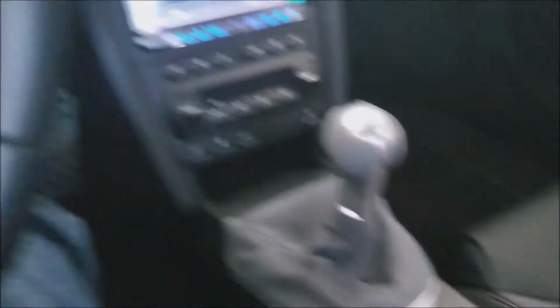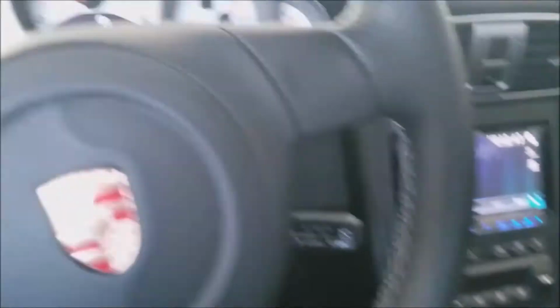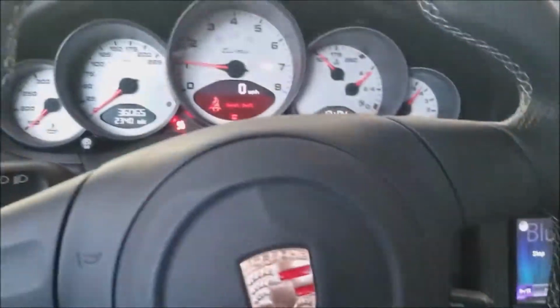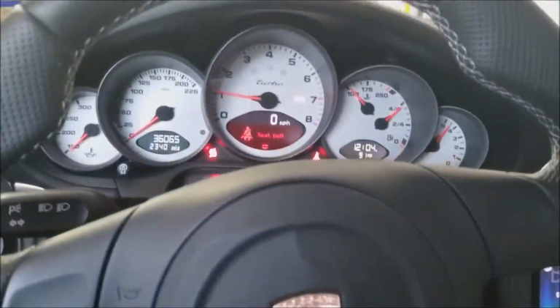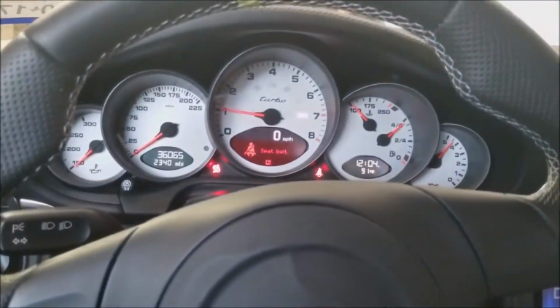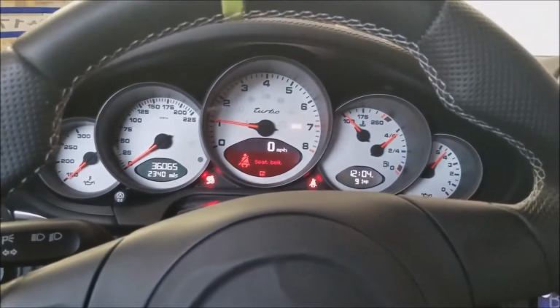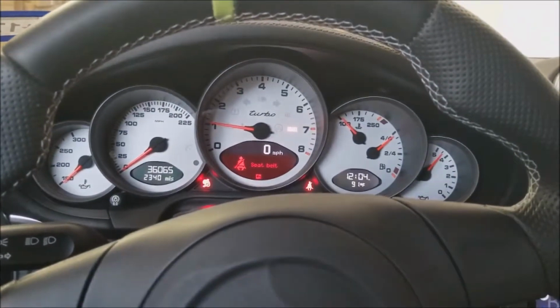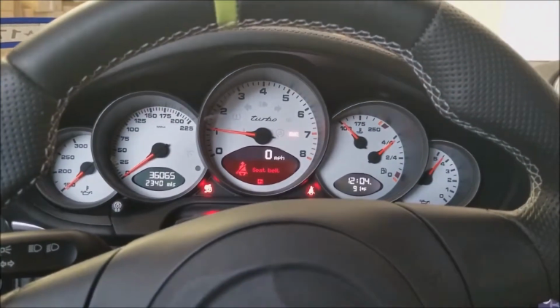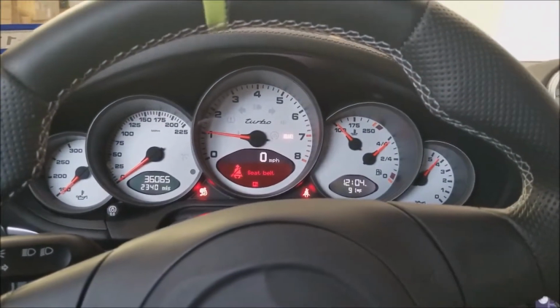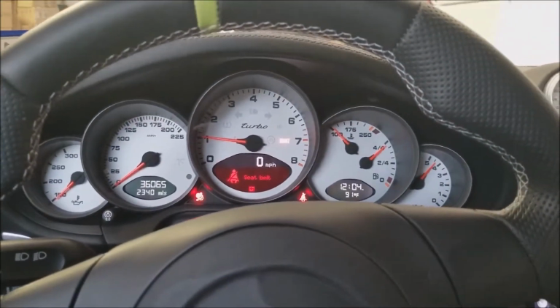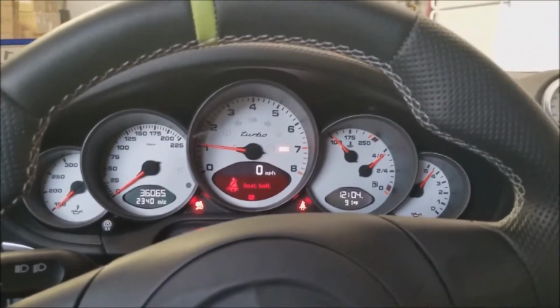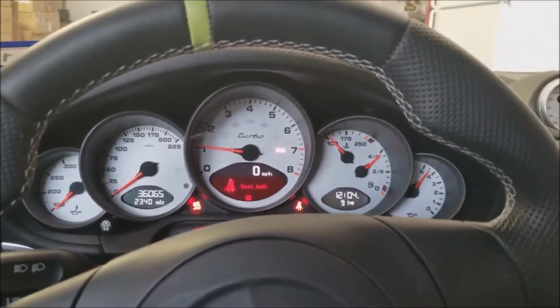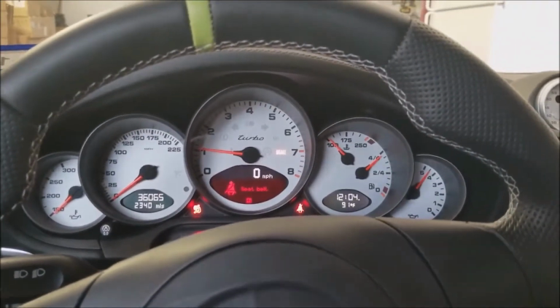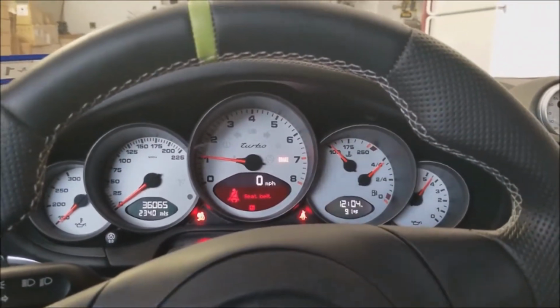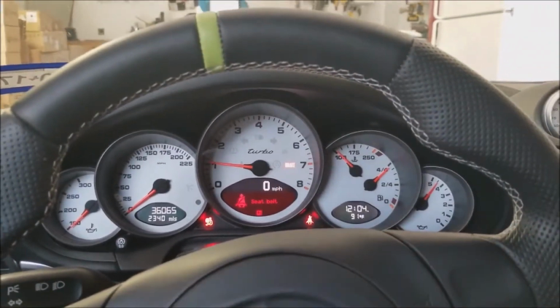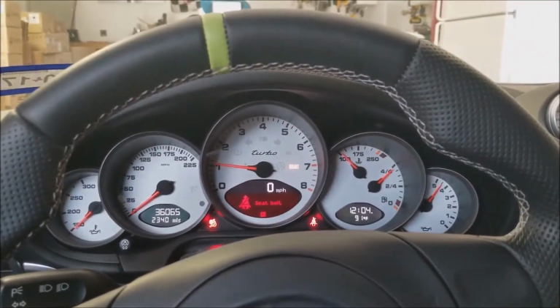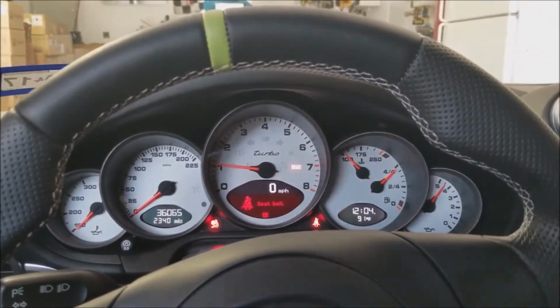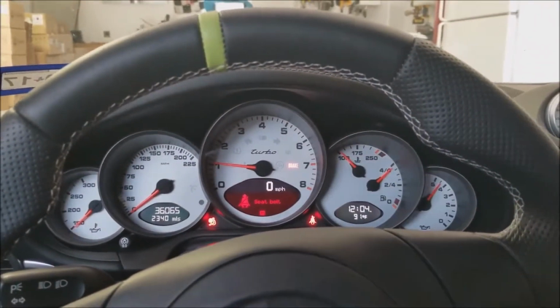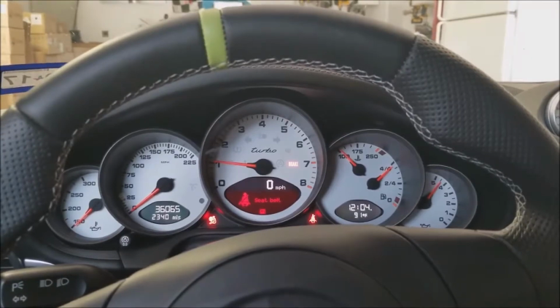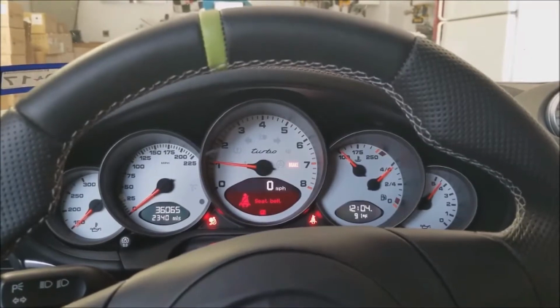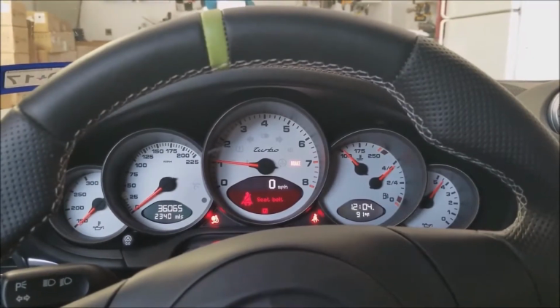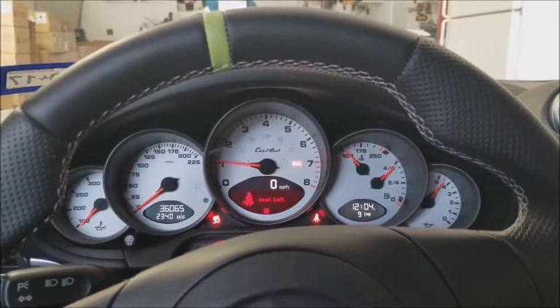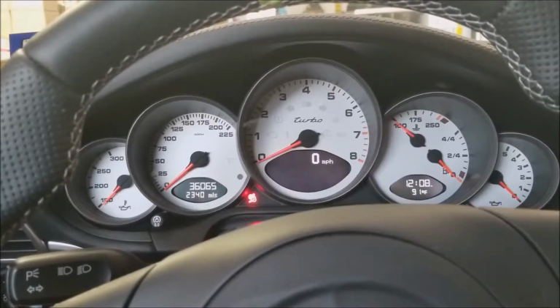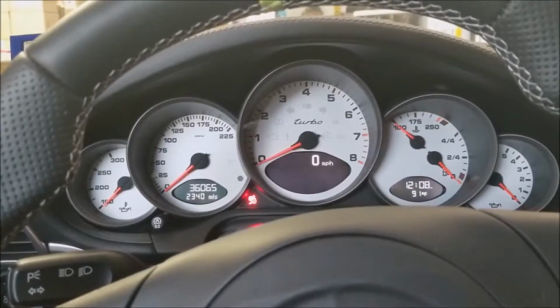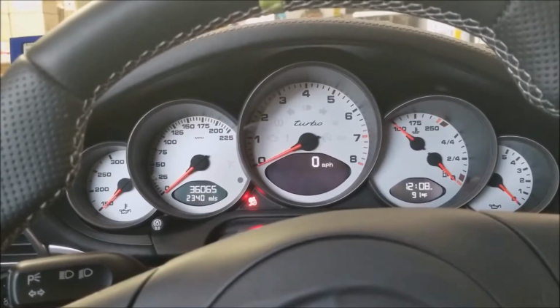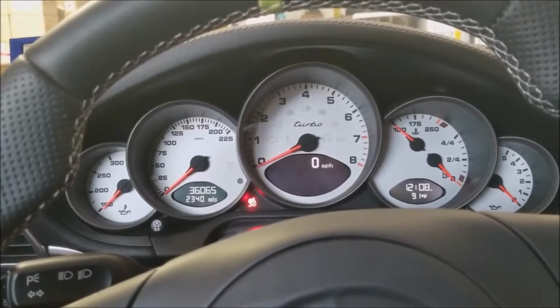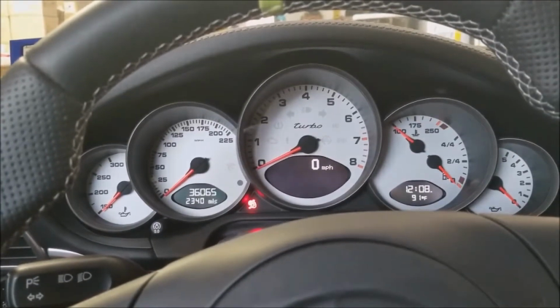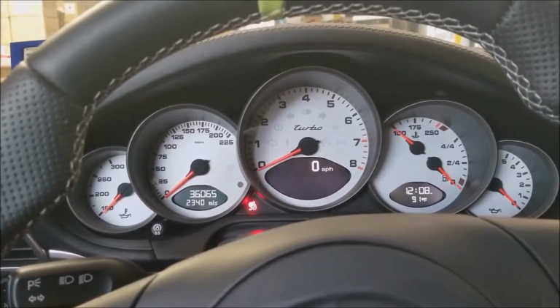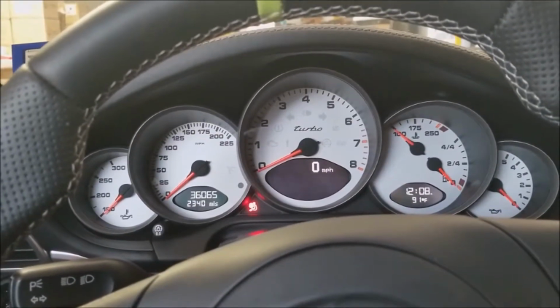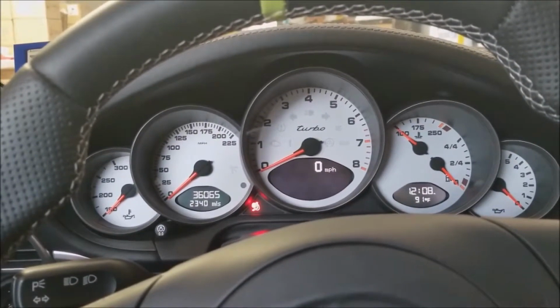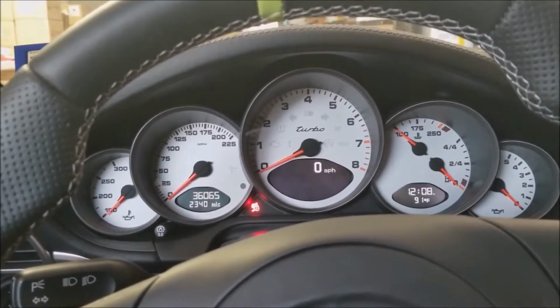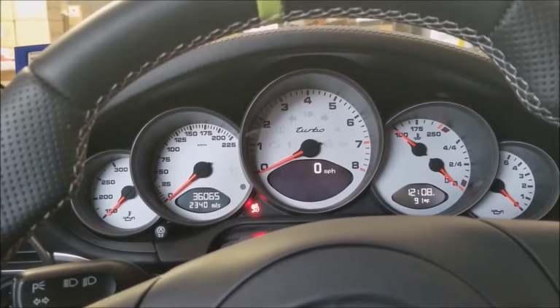So that's a cold start. I'll let it warm up a bit and I'll do a hot start and then we'll go for a quick drive. I'll also do a walk around. The car is now warm so I'm going to do a hot start here.